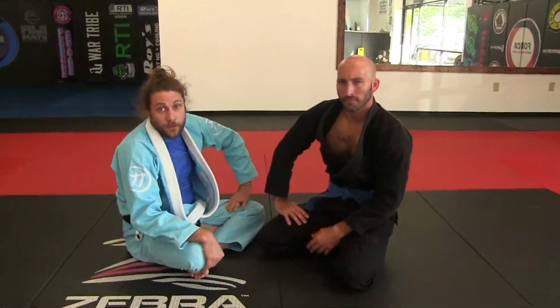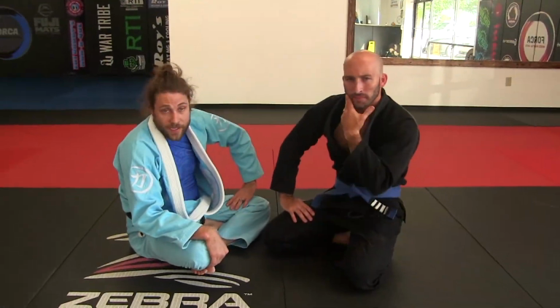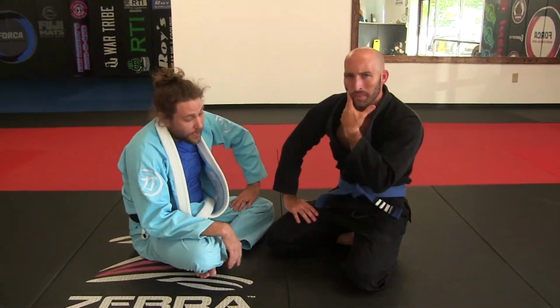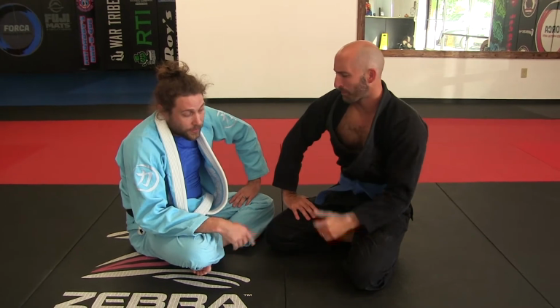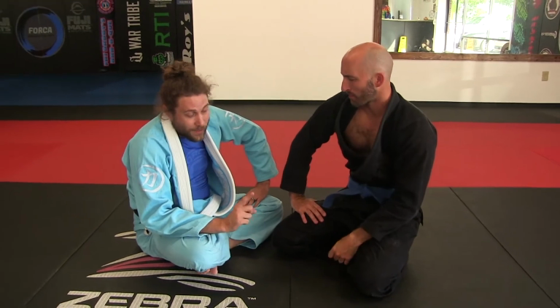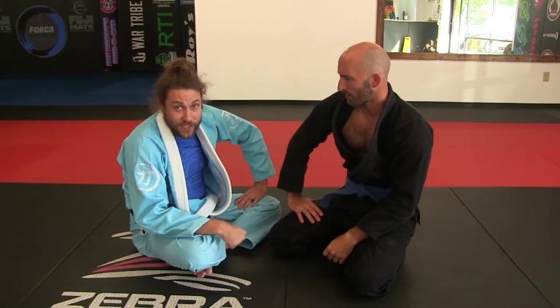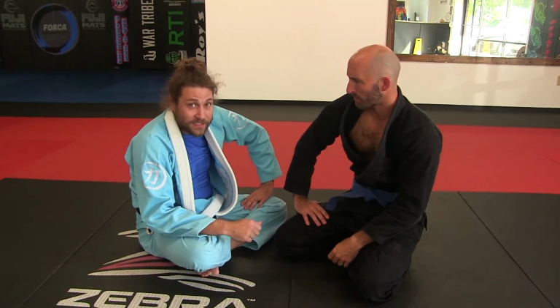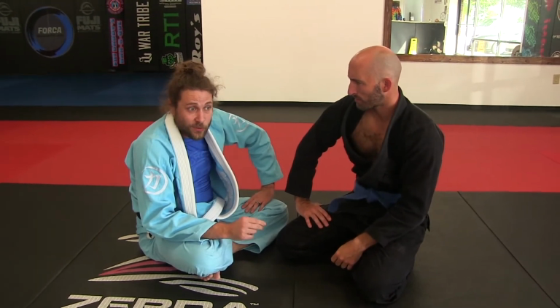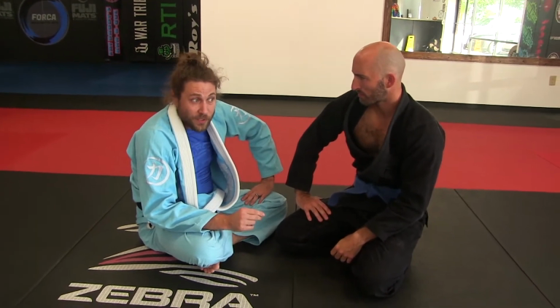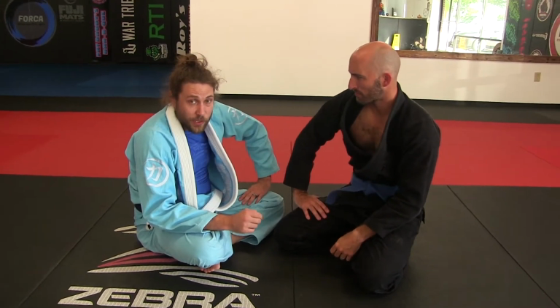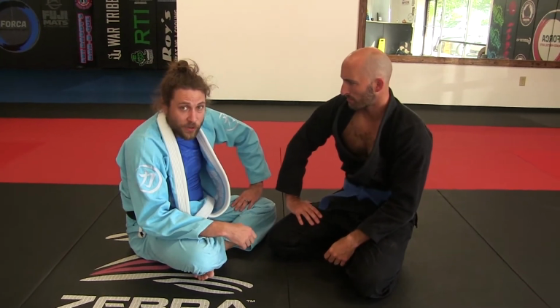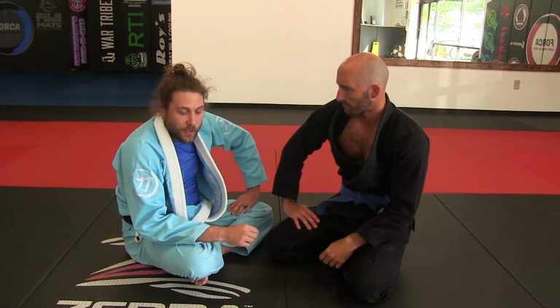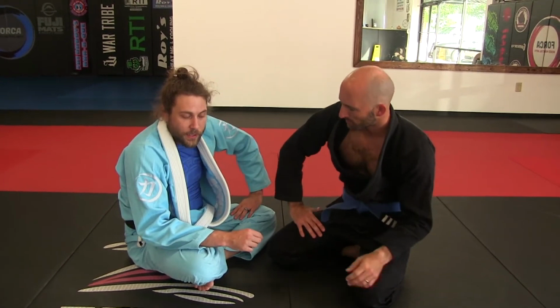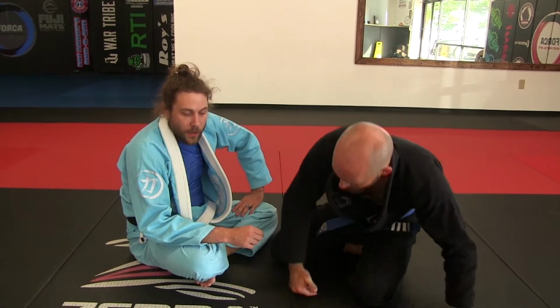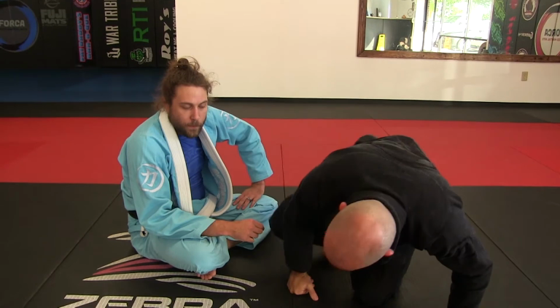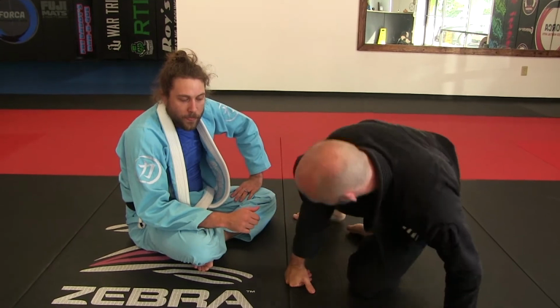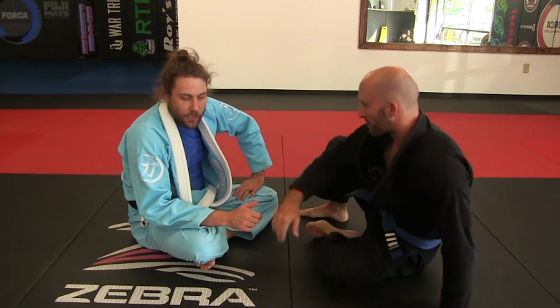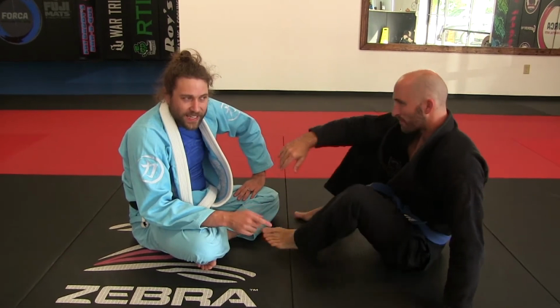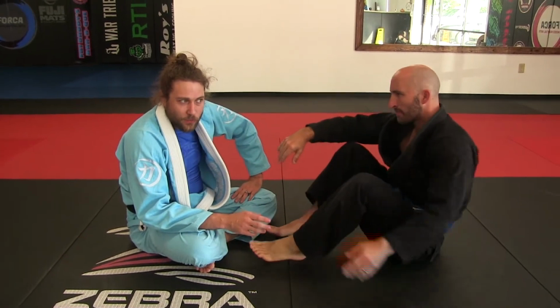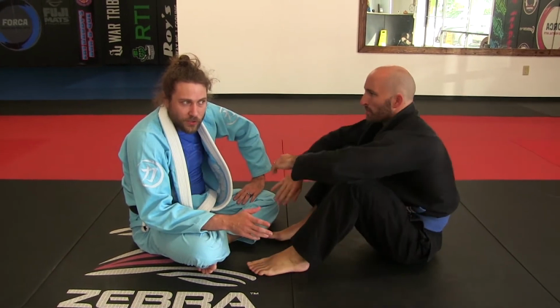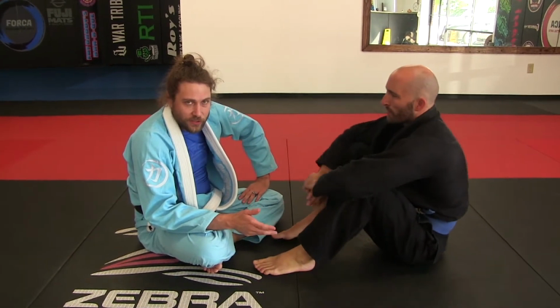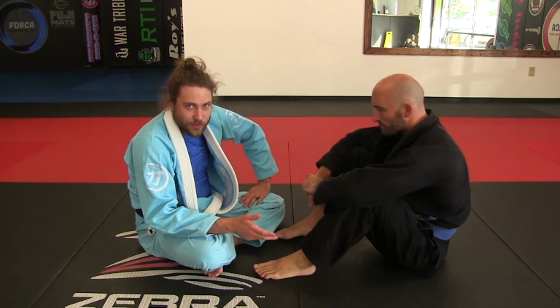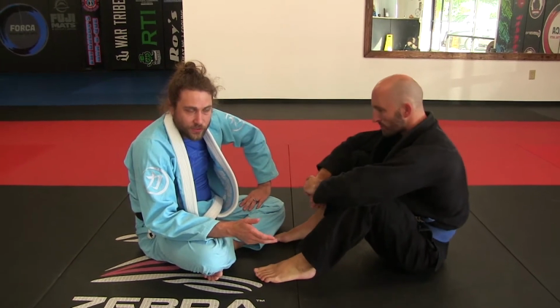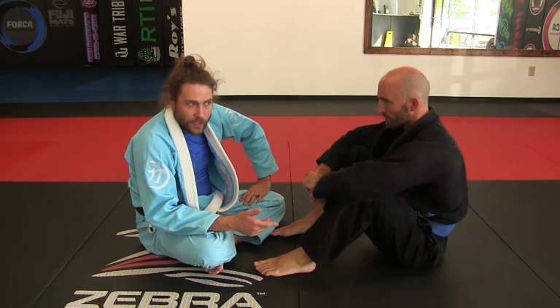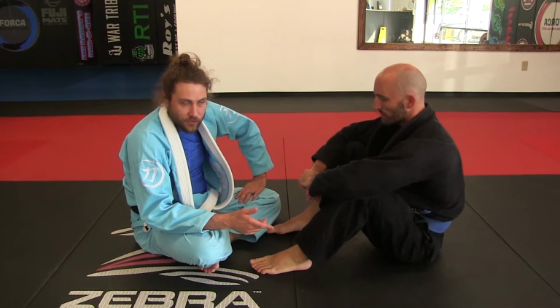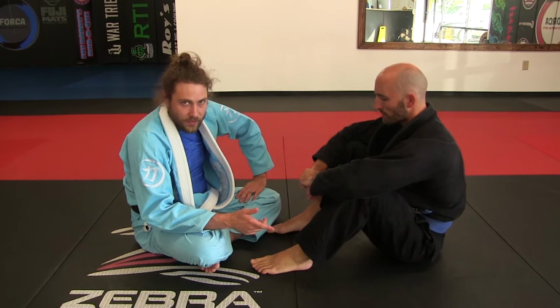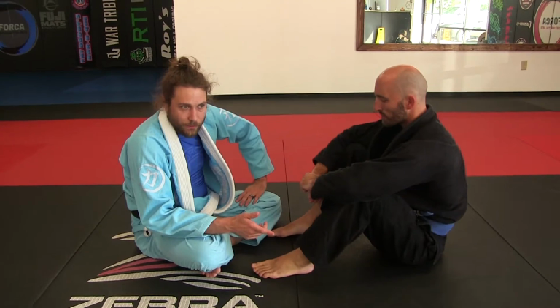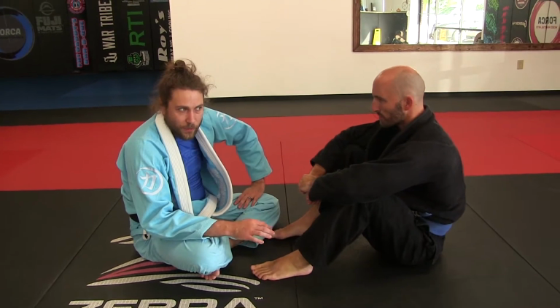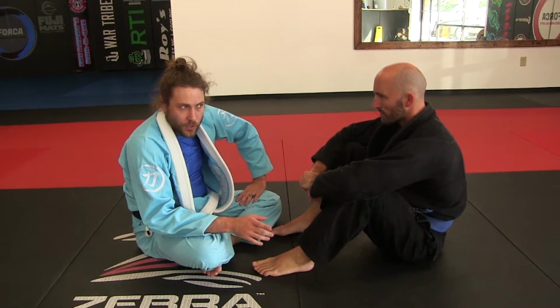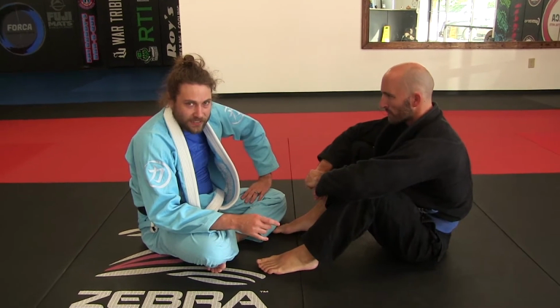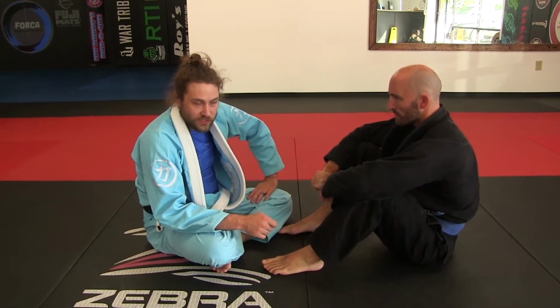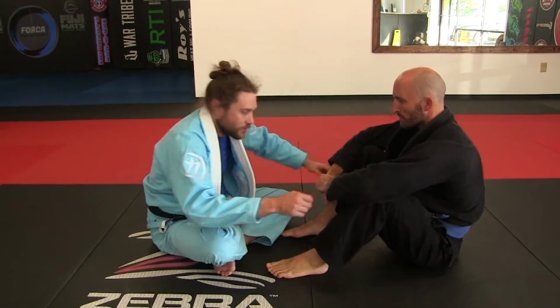What's up guys? Brian and Michael here. I'm going to initiate a passing sequence from the double butterfly guard and I'm going to attain what we call a single inside position and look for a leg entanglement. I'm going to do a back step transition to get there.